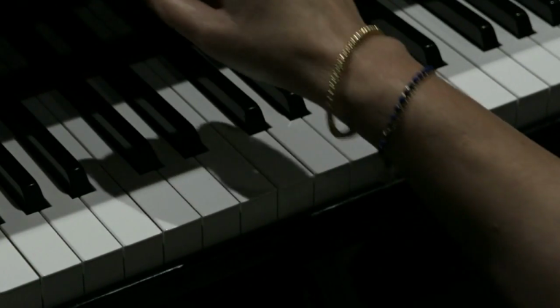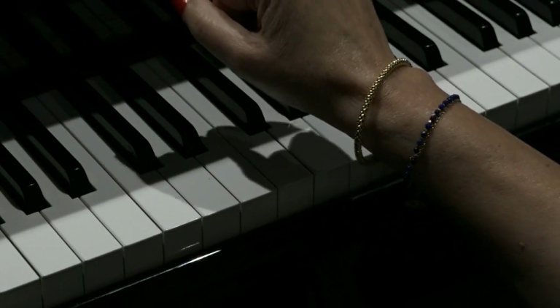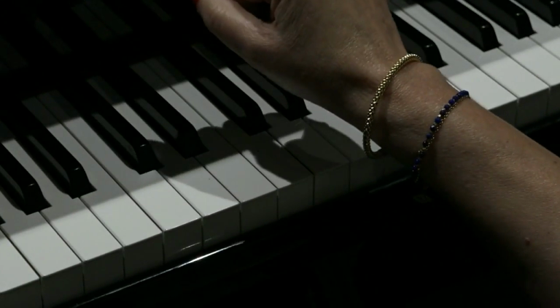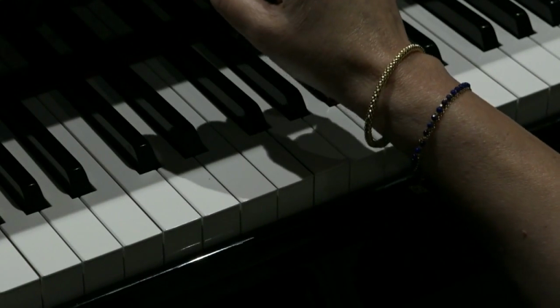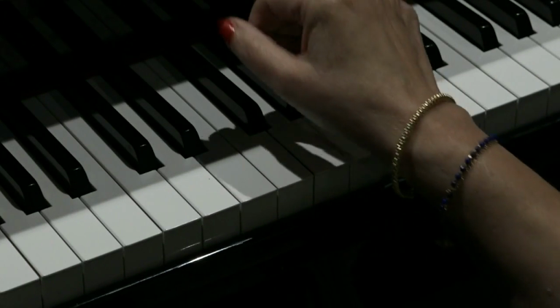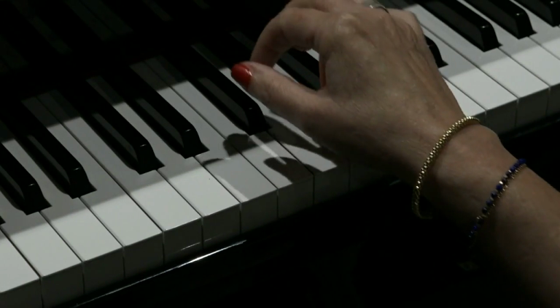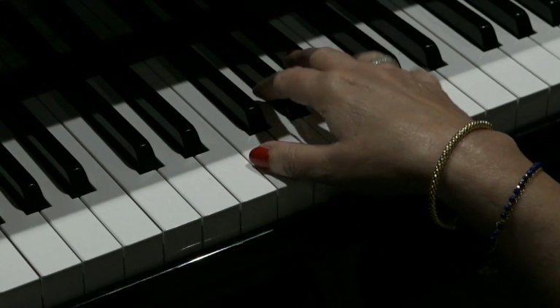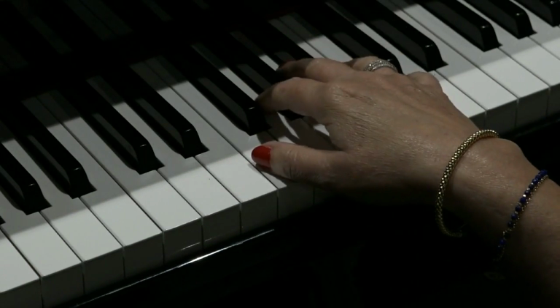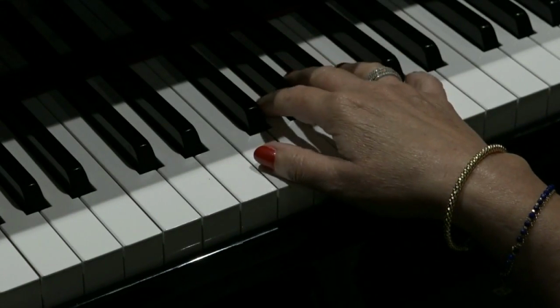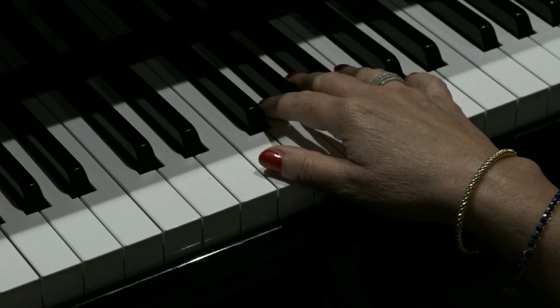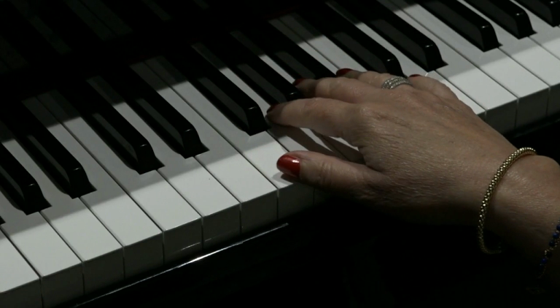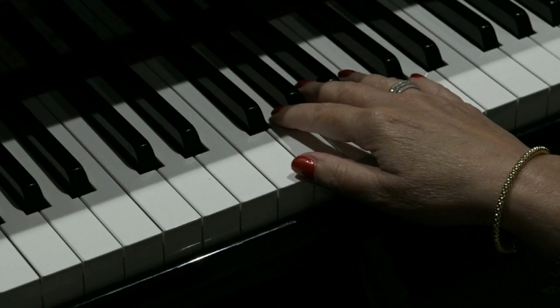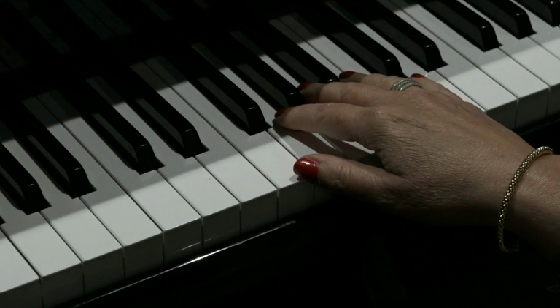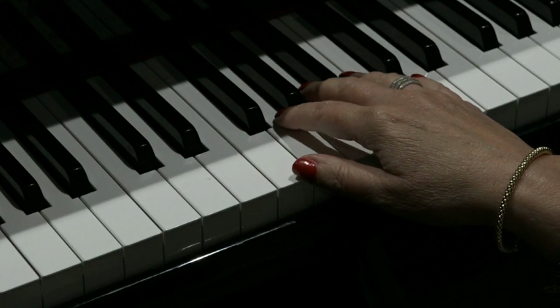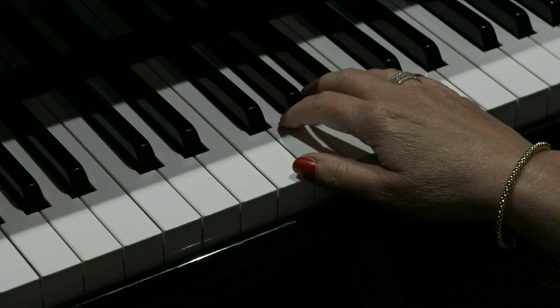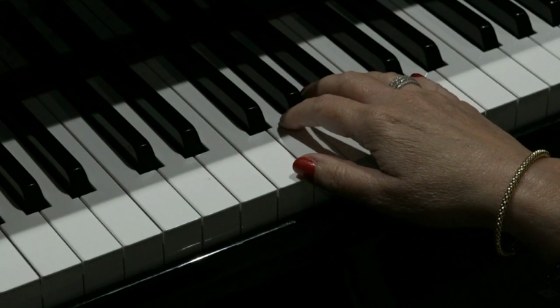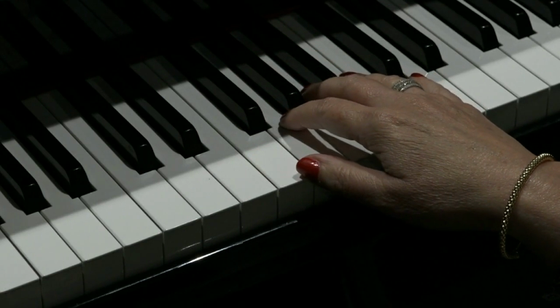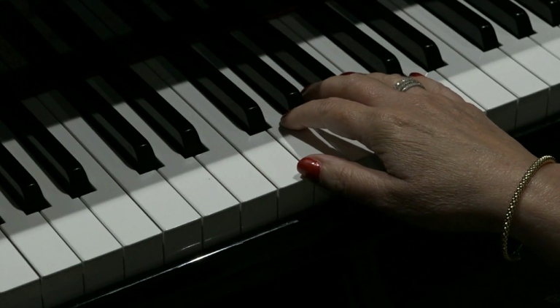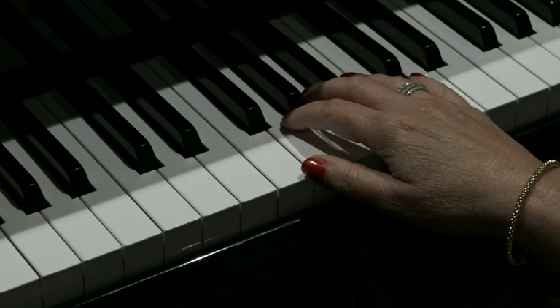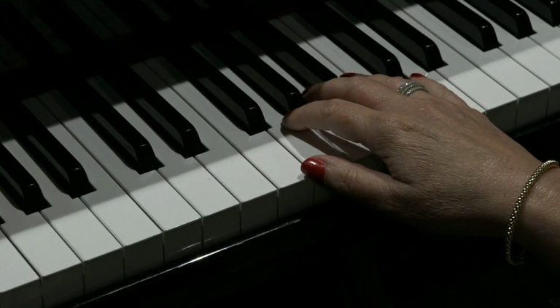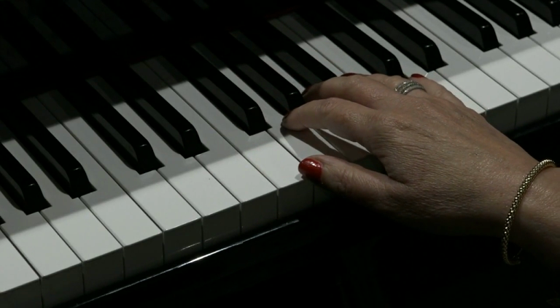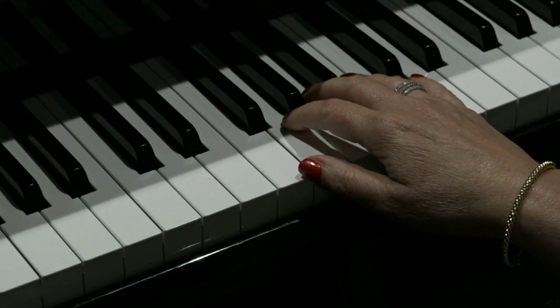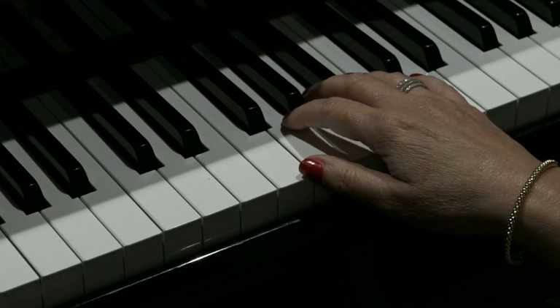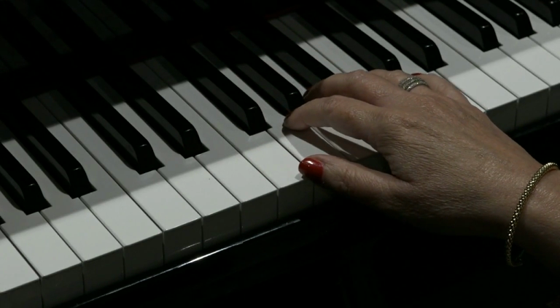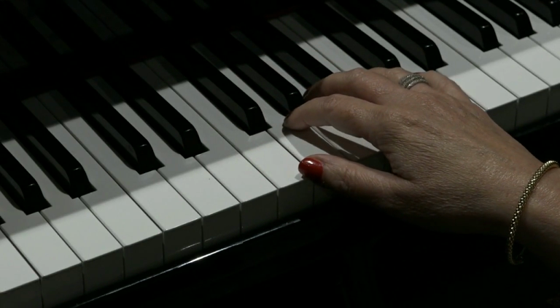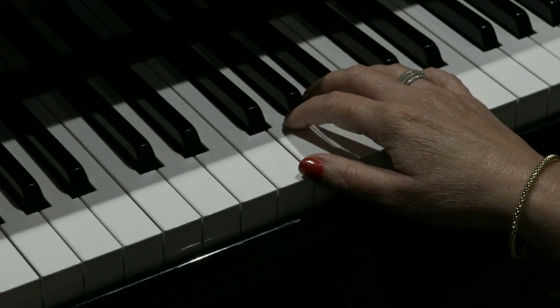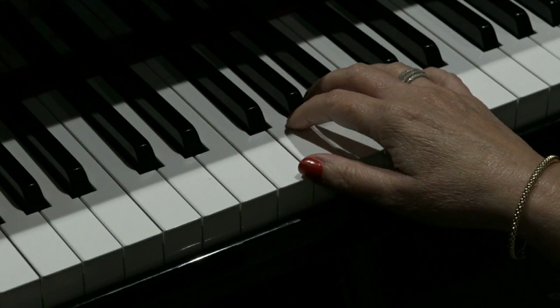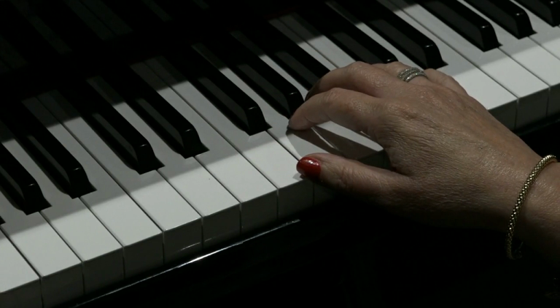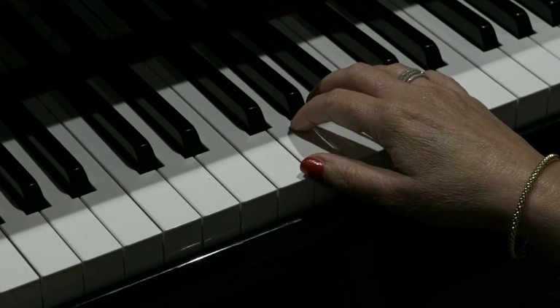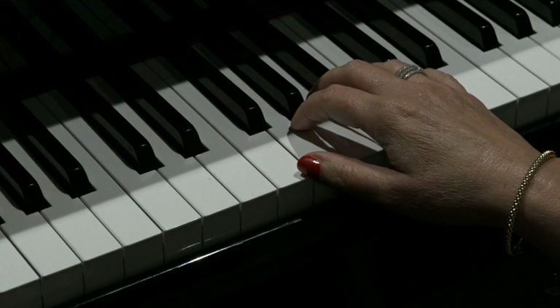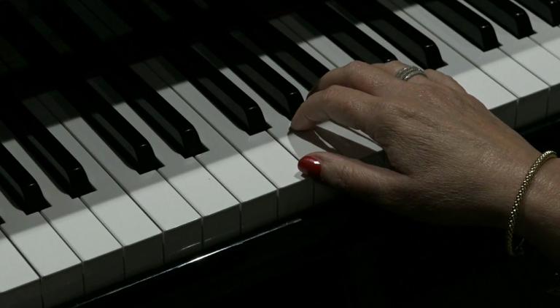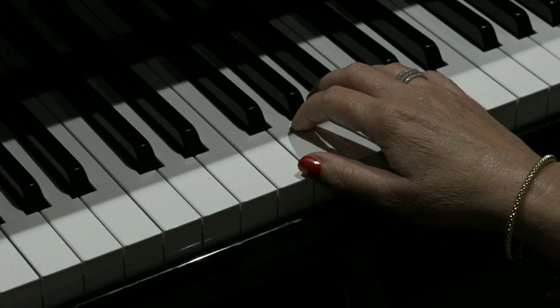Great. Well, I hope you enjoyed mastering the riff from Blueberry Hill, which happens many times during the song. Enjoy, and happy riffing.